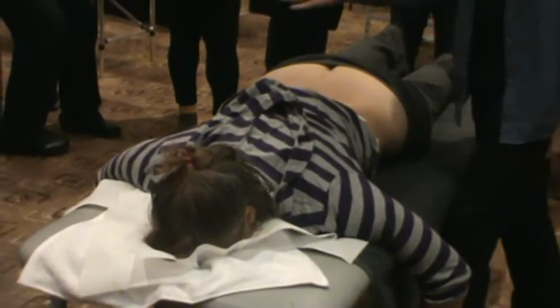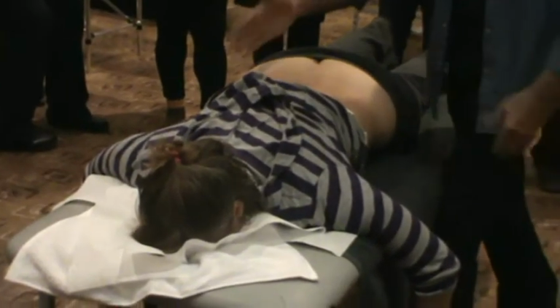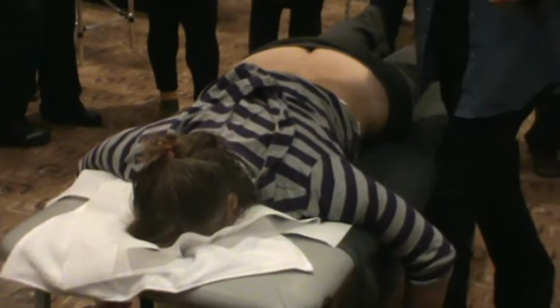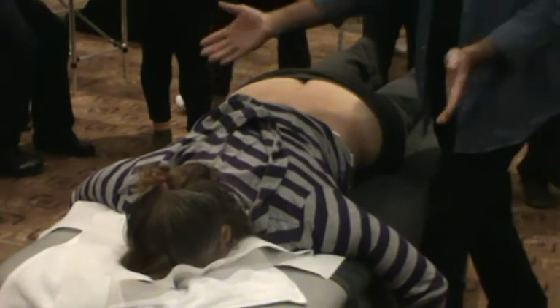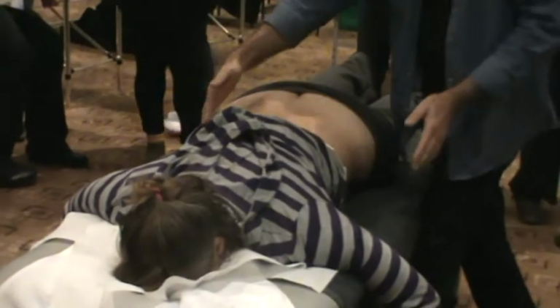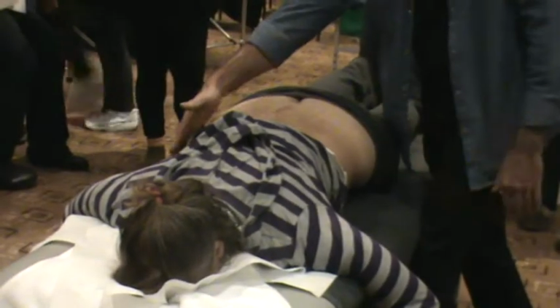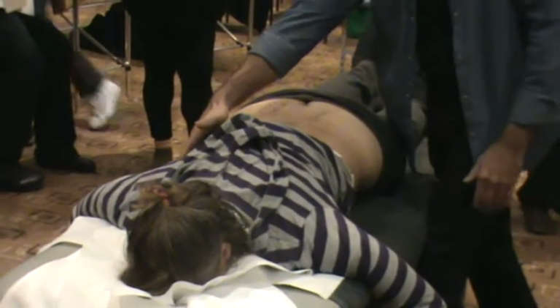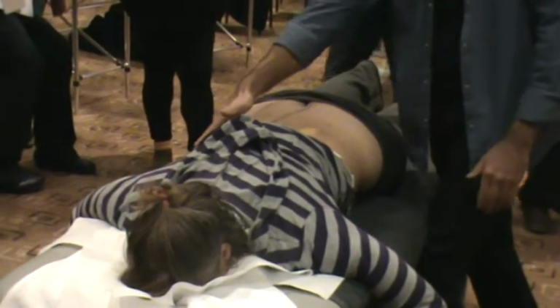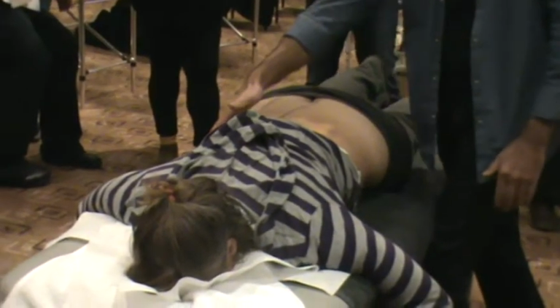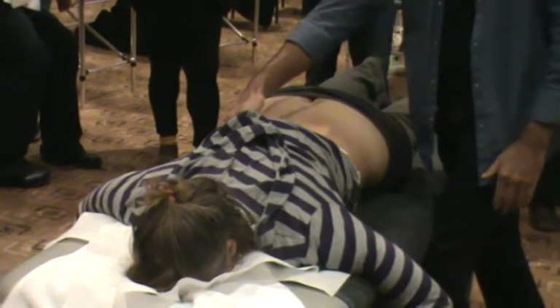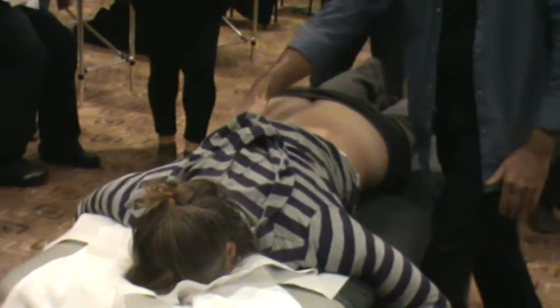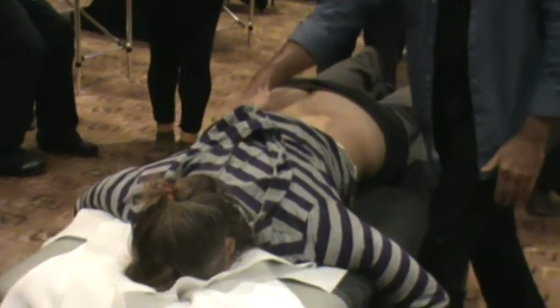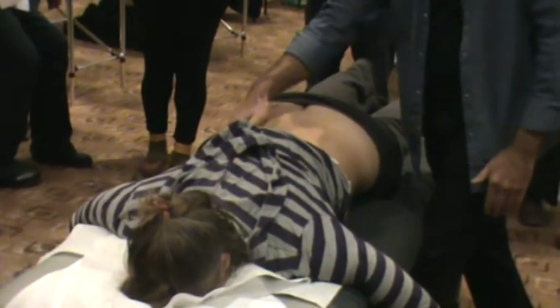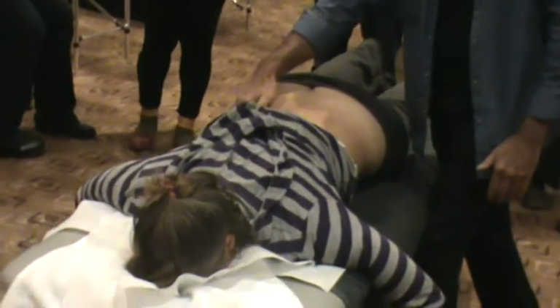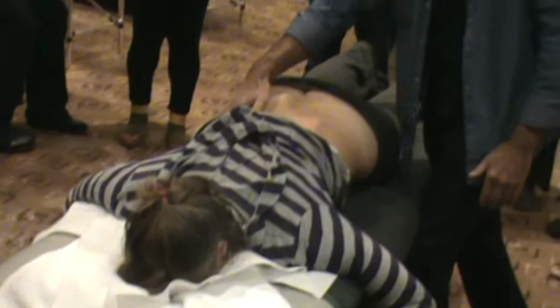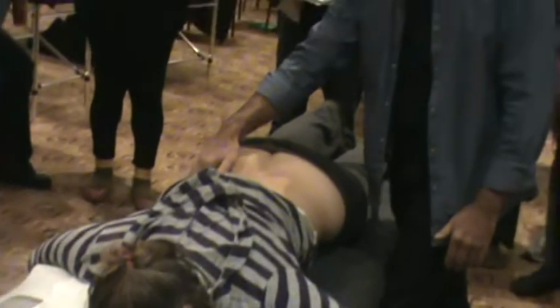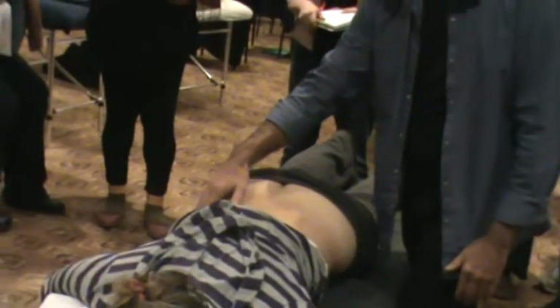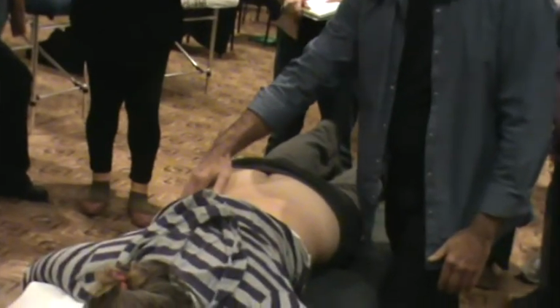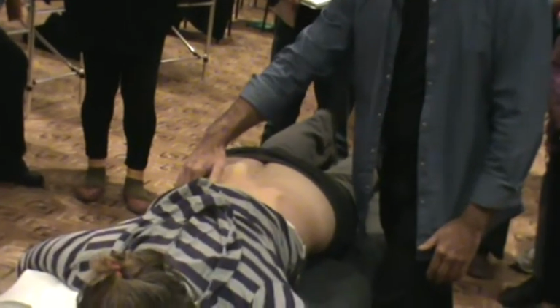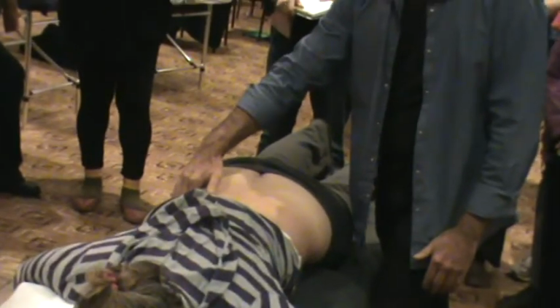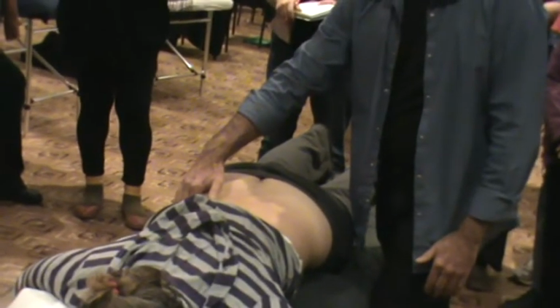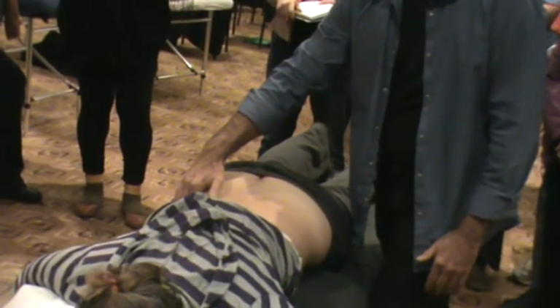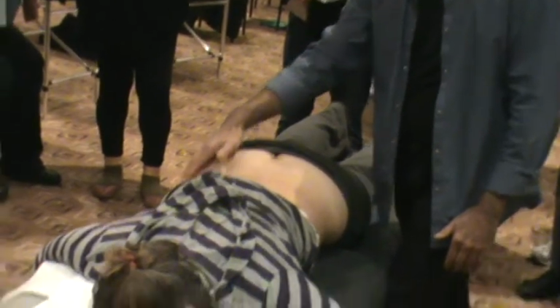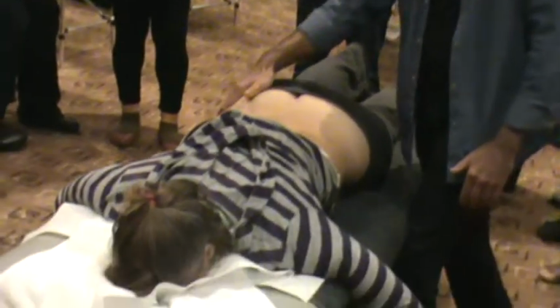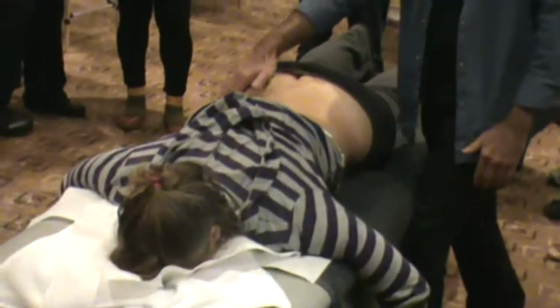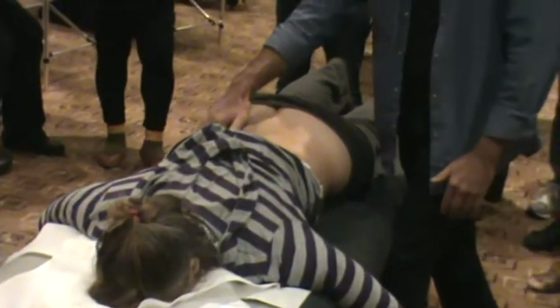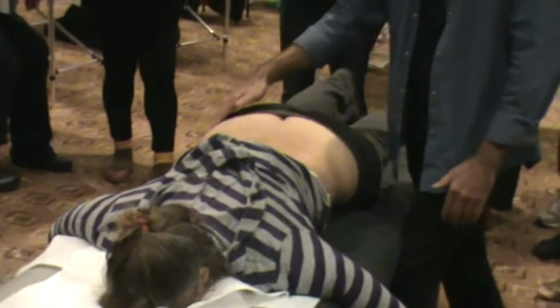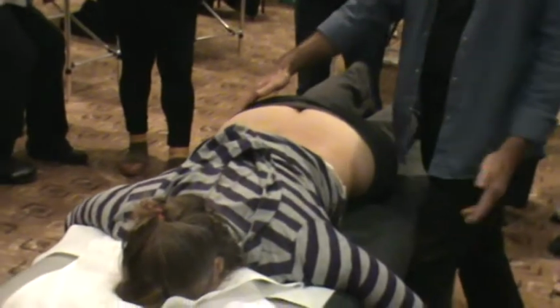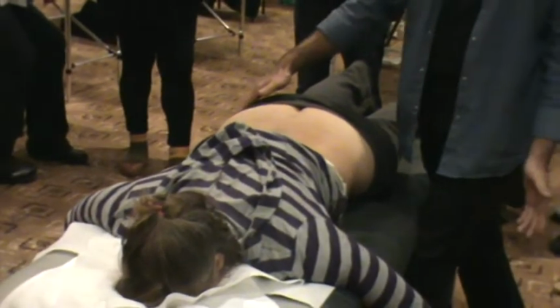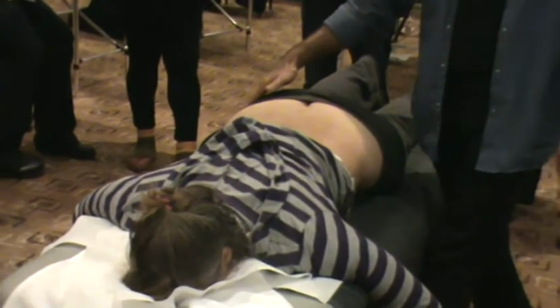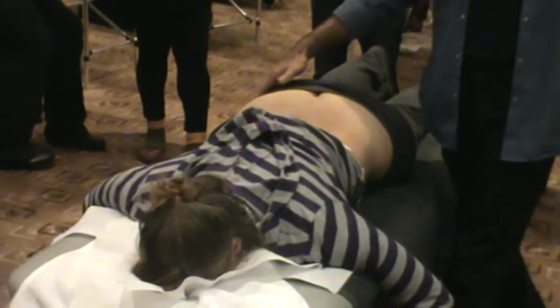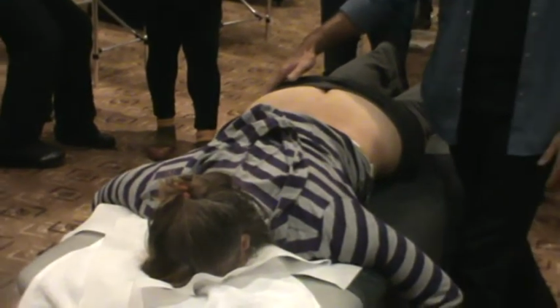What we're going to do is find the iliac crest first of all. You always come from the top, palpating. If you come from the top, you find the iliac crest very, very easily. If you try to start from the middle, you don't know if you're going upwards or downwards — you don't know which way you're going to go.